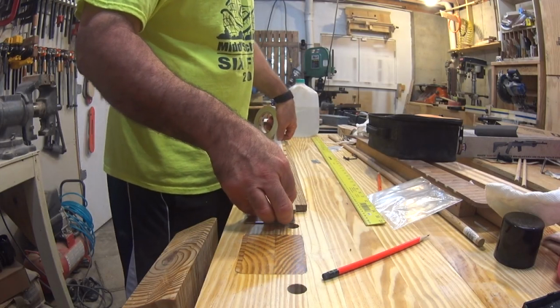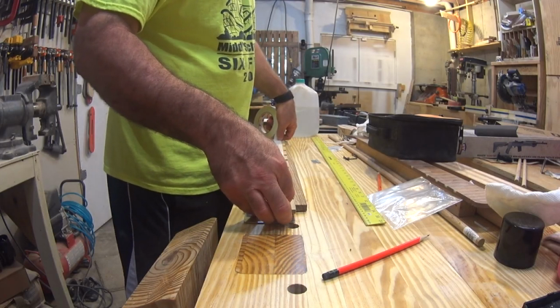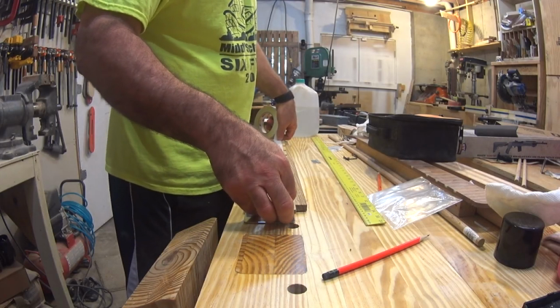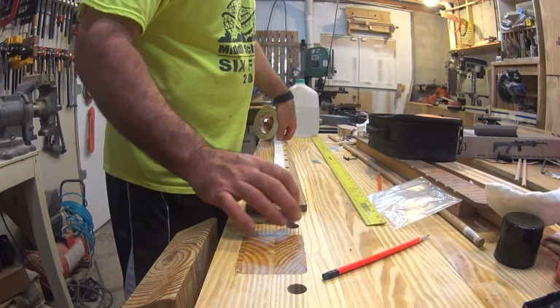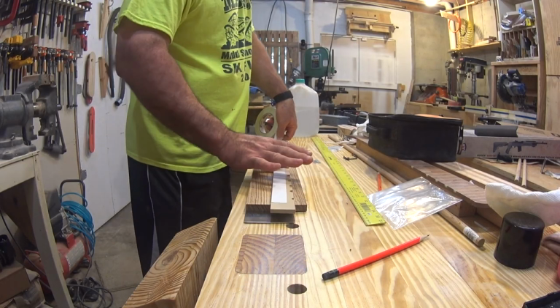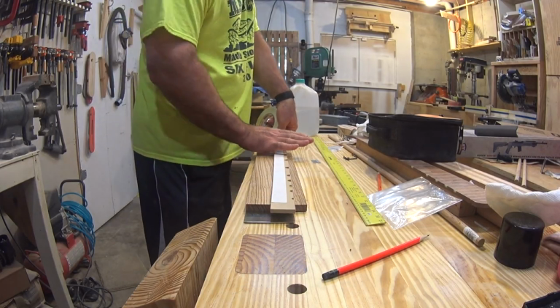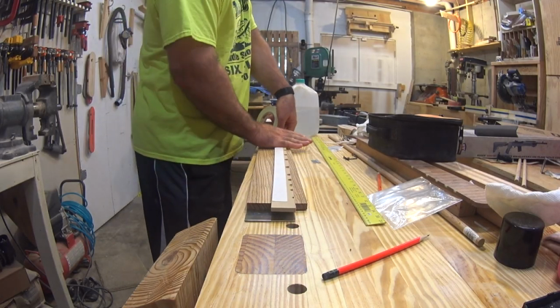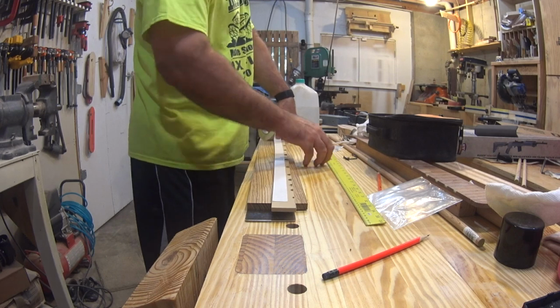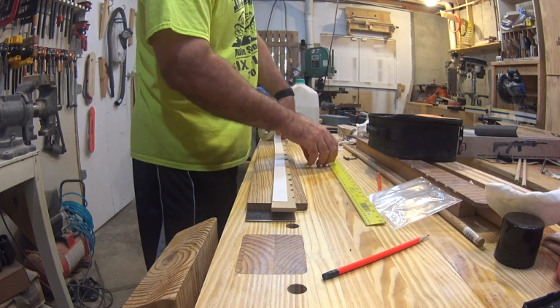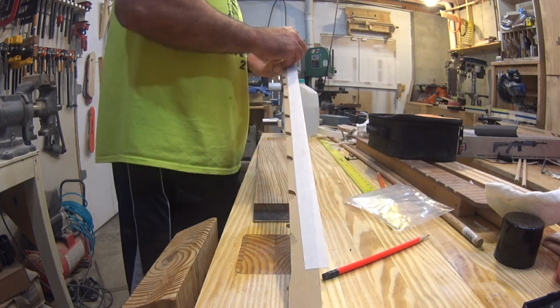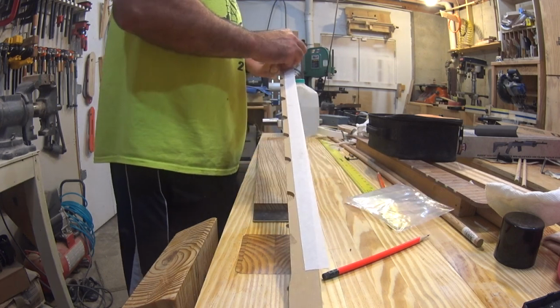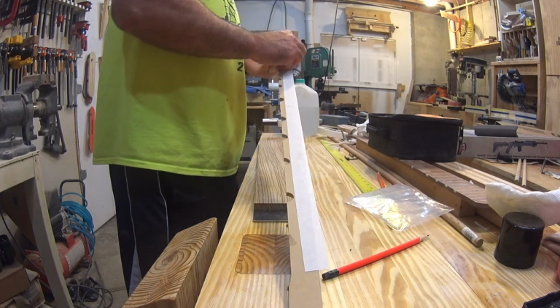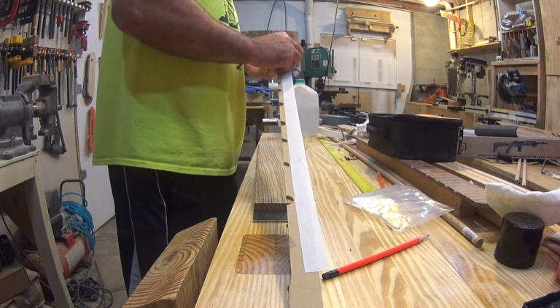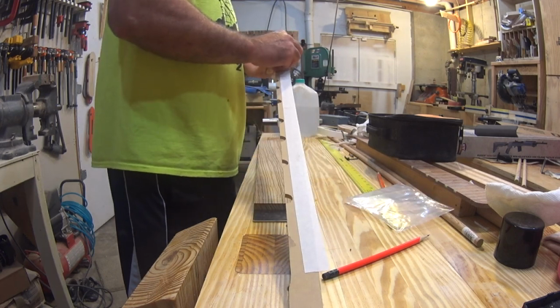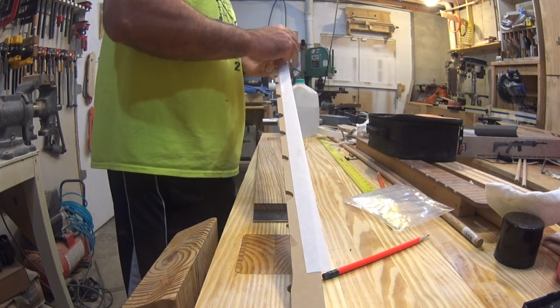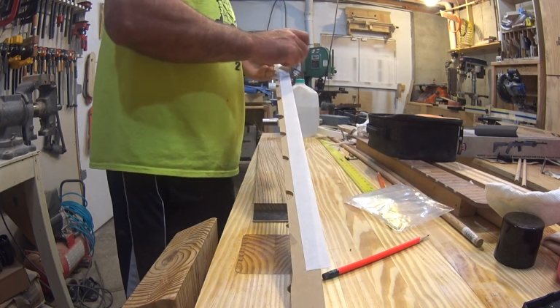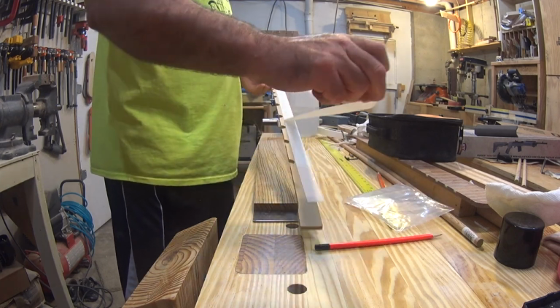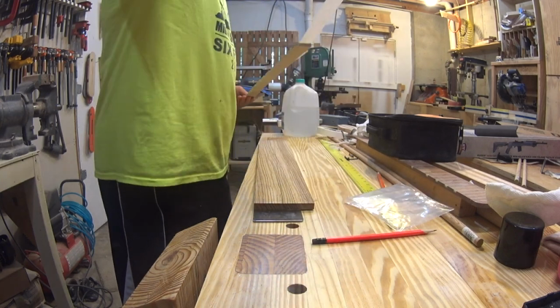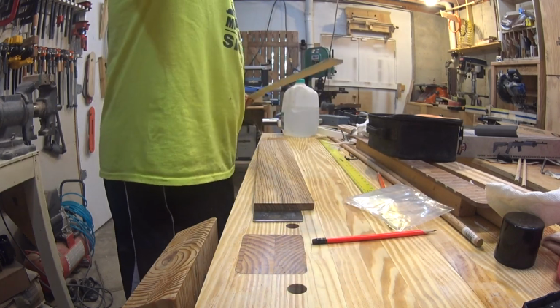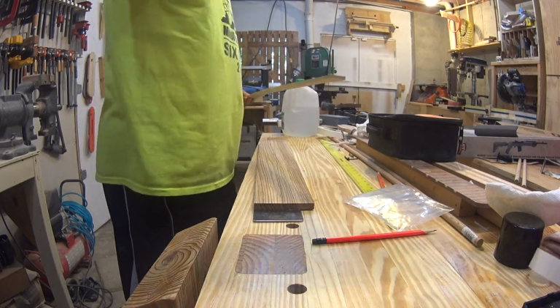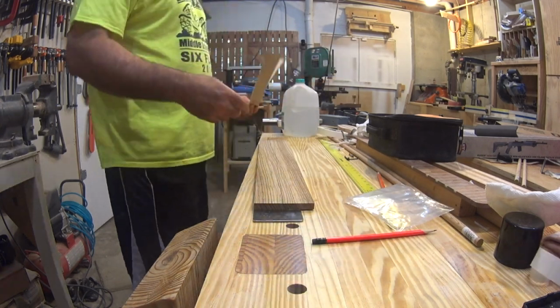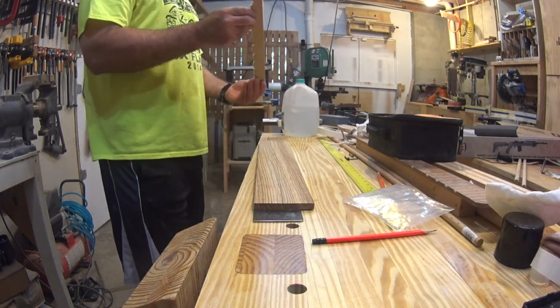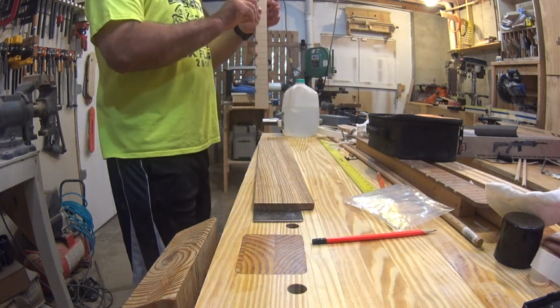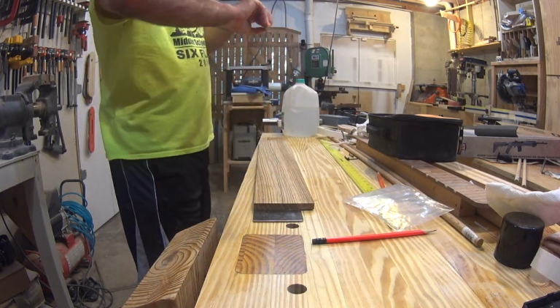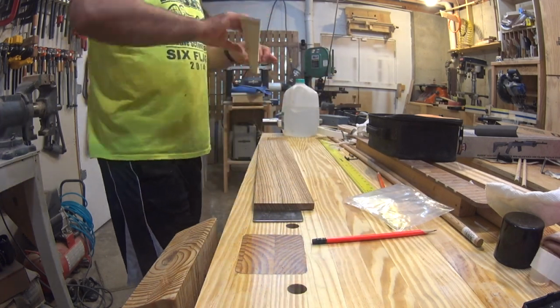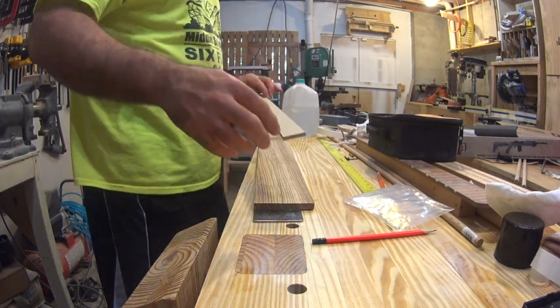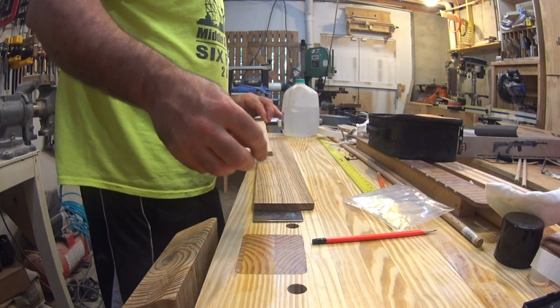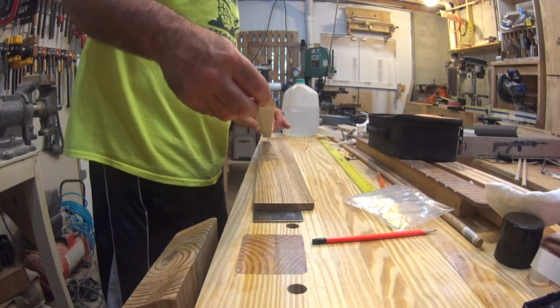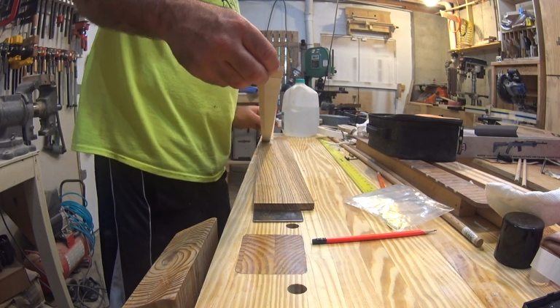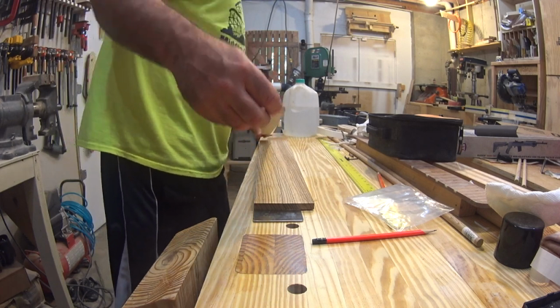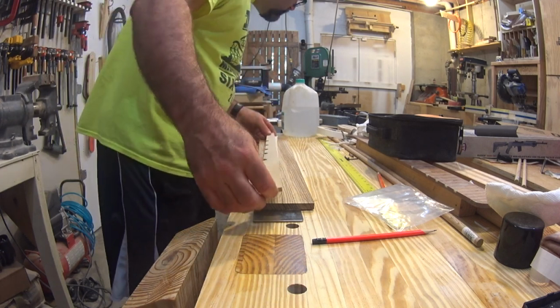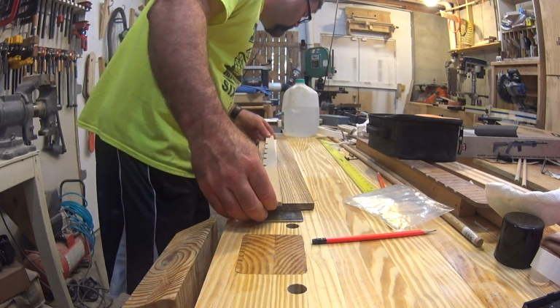I'm using the center line on the fretboard to line up my template so that when the fretboard is routed to the dimensions of the neck, the circles will become half.